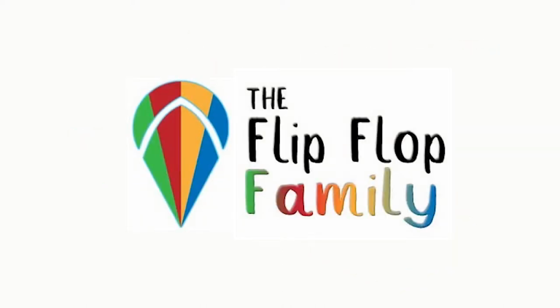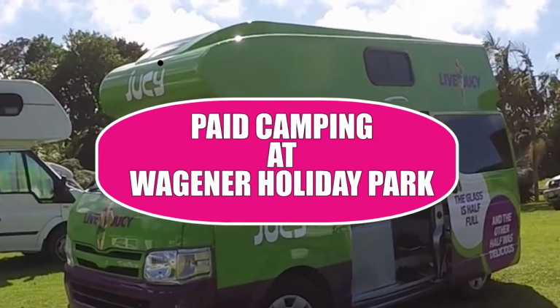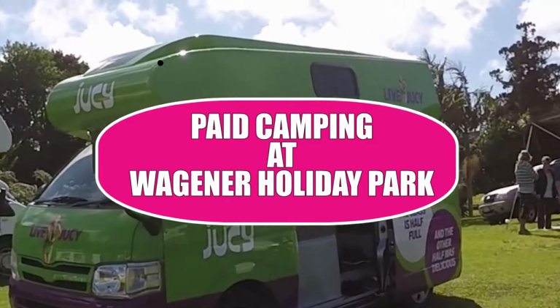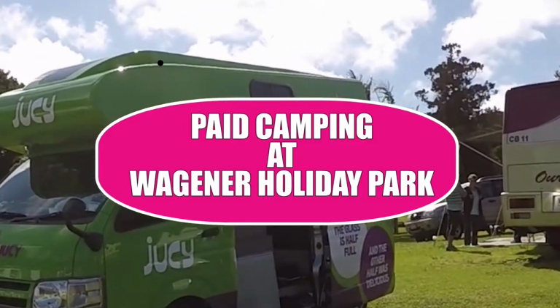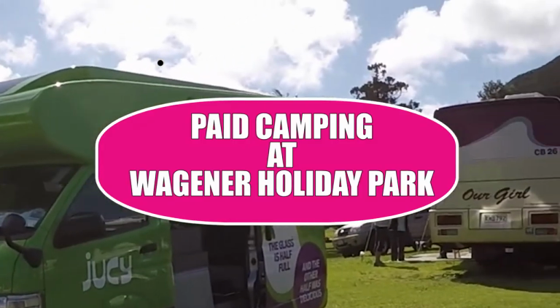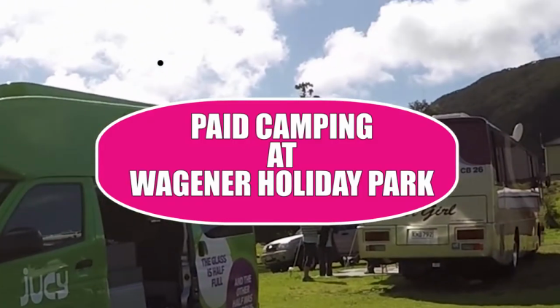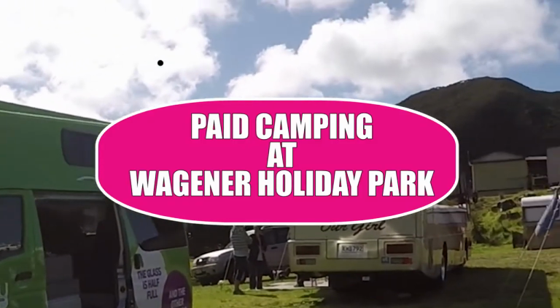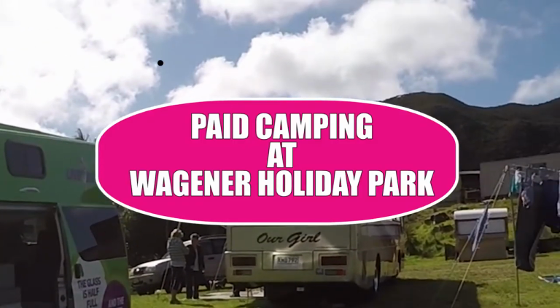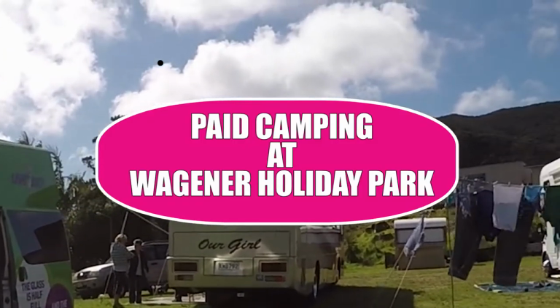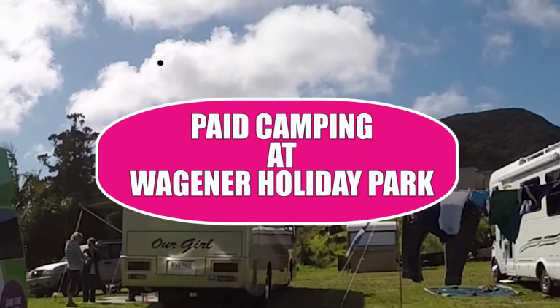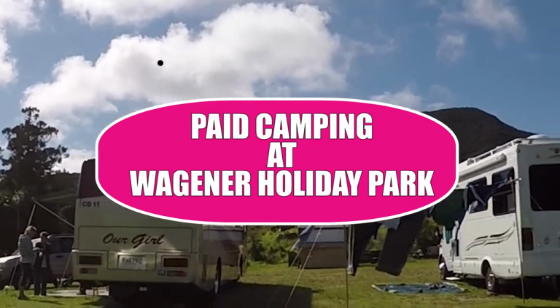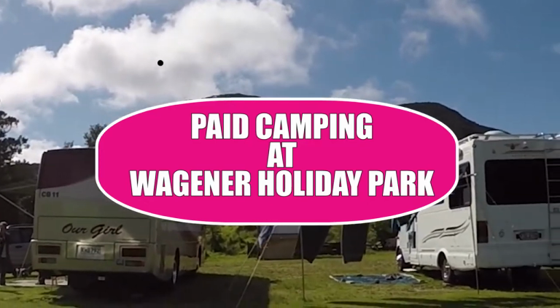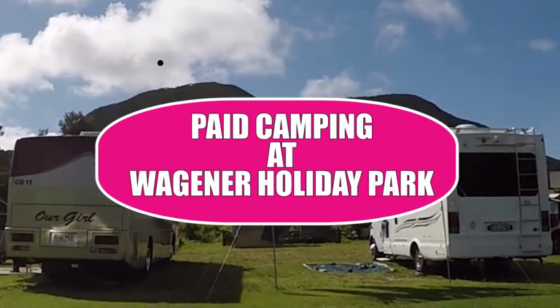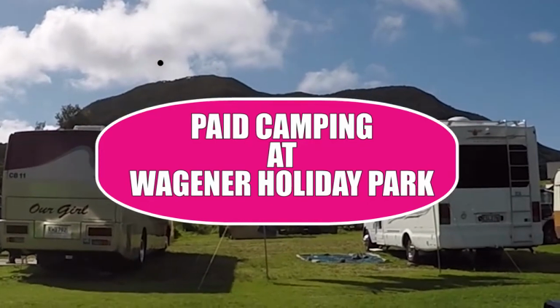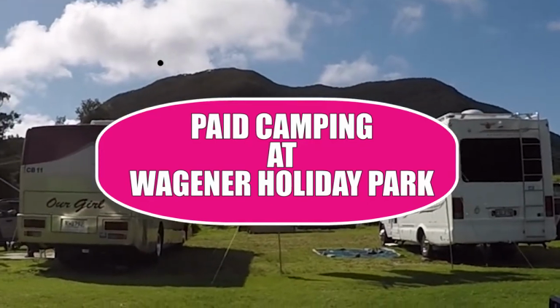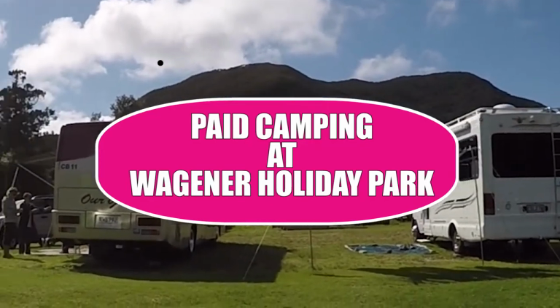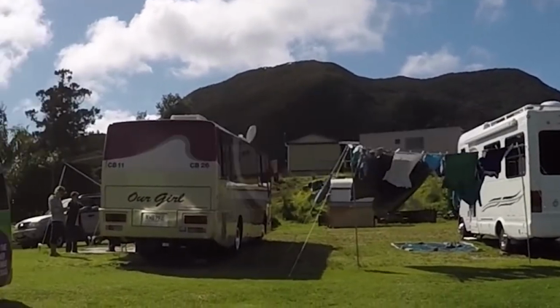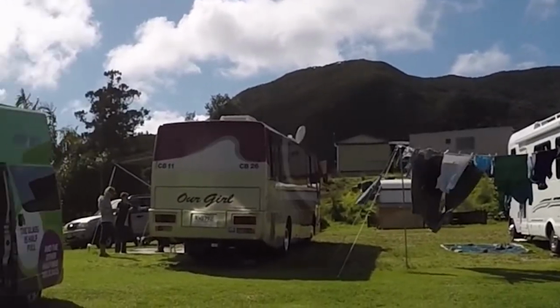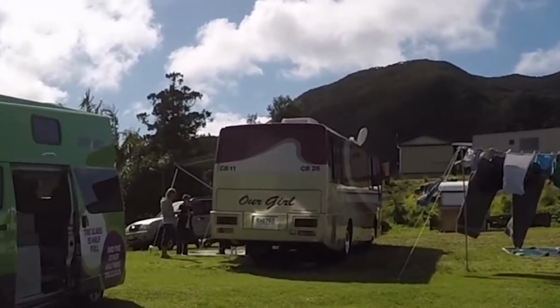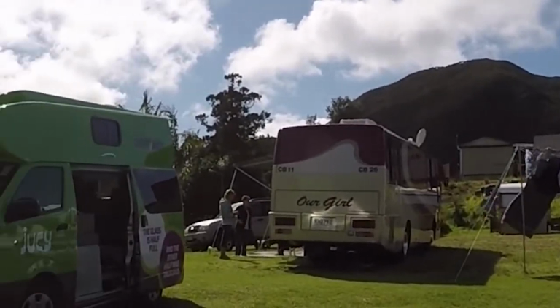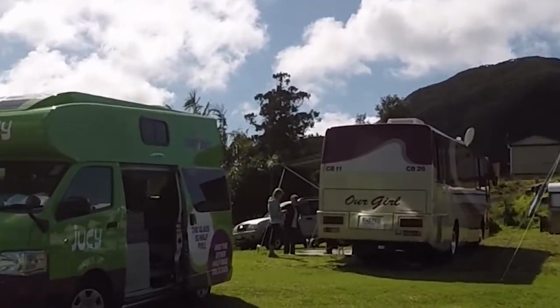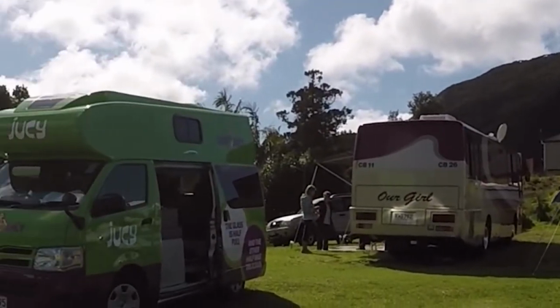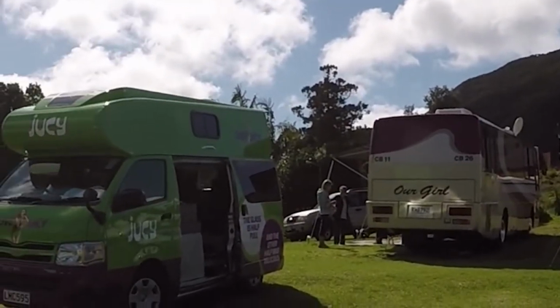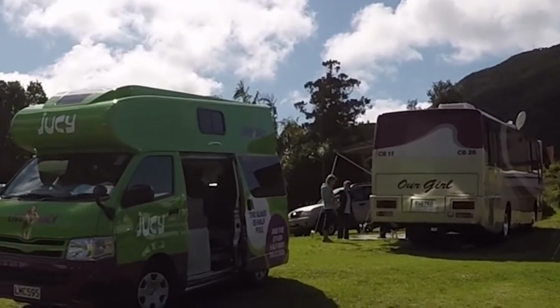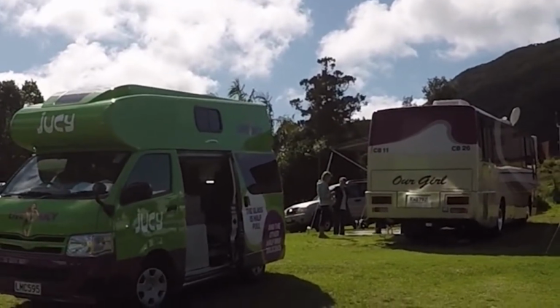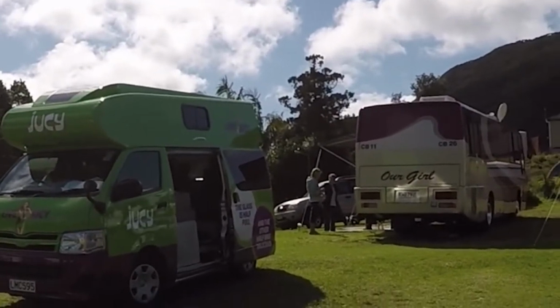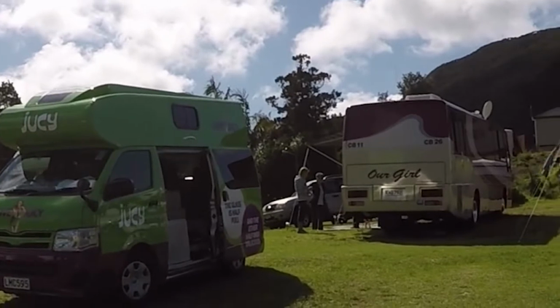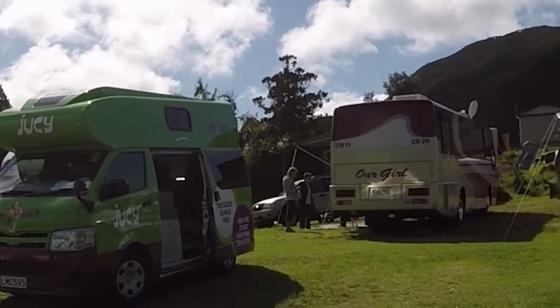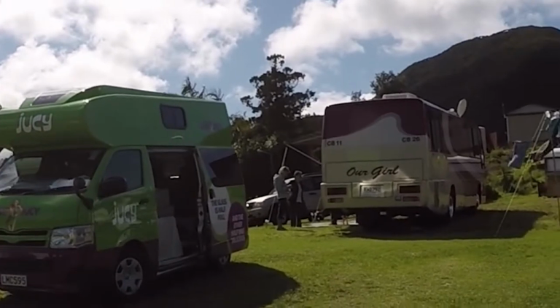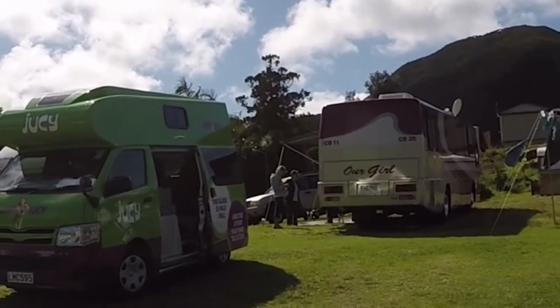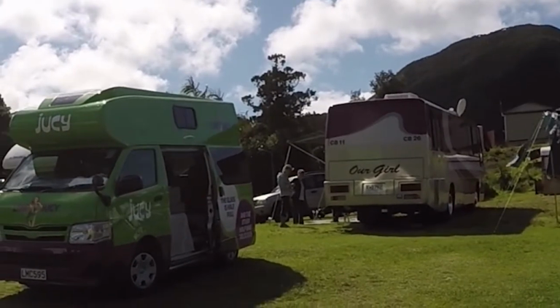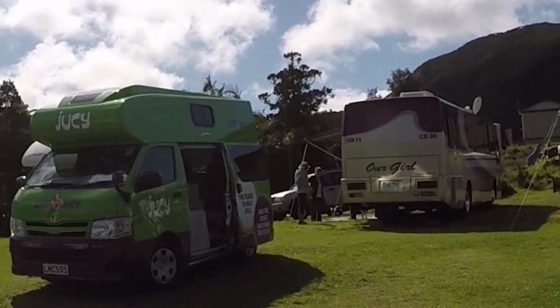We are at Waggoner's Holiday Park, which is about an hour down south from Cape Rangar, and it's got to be our absolutely favourite holiday park so far.